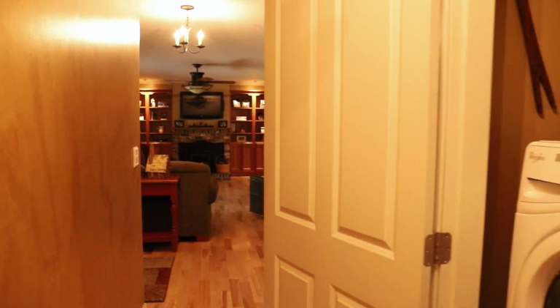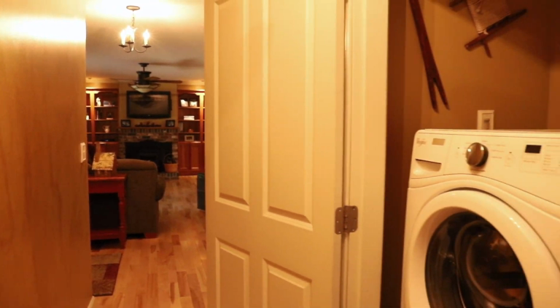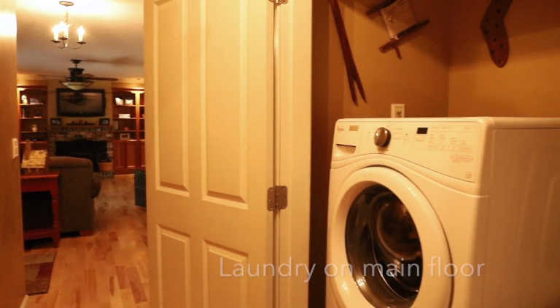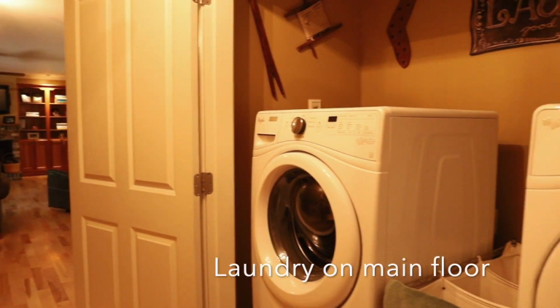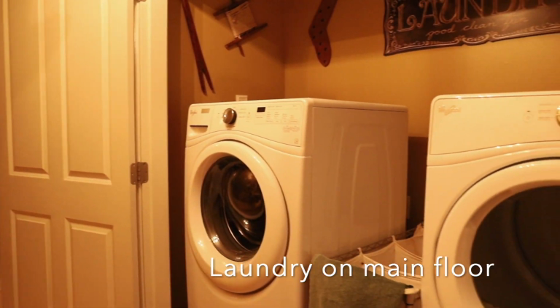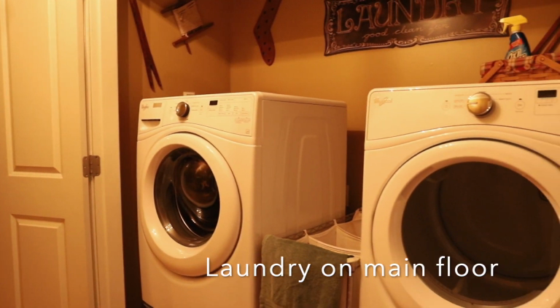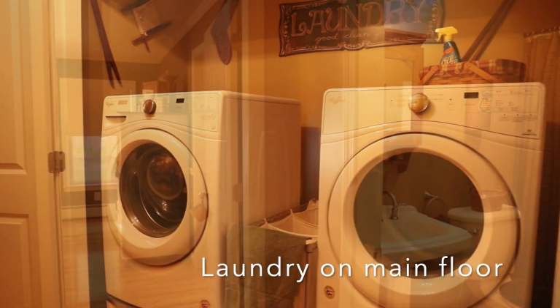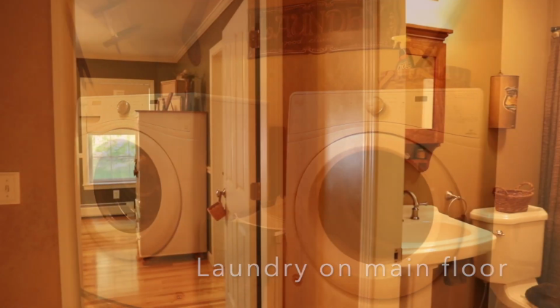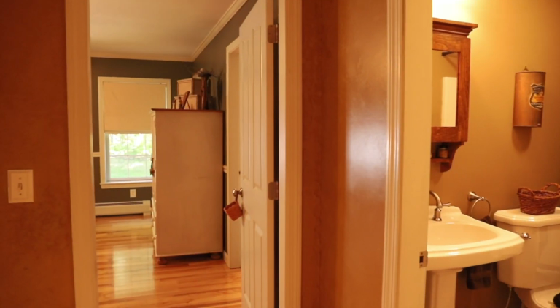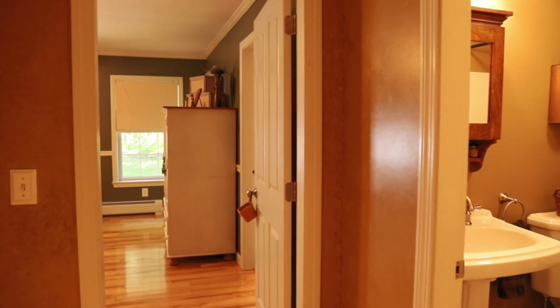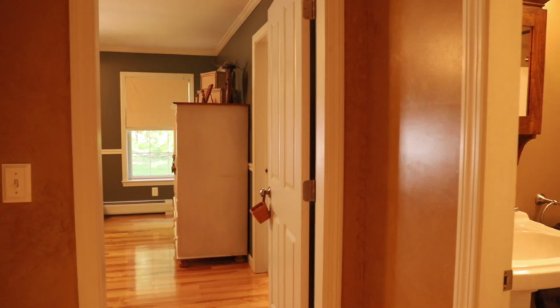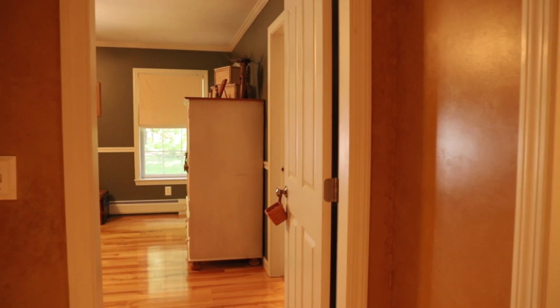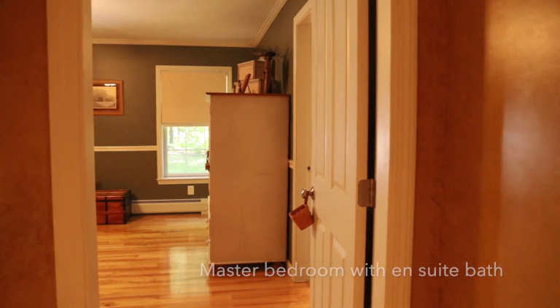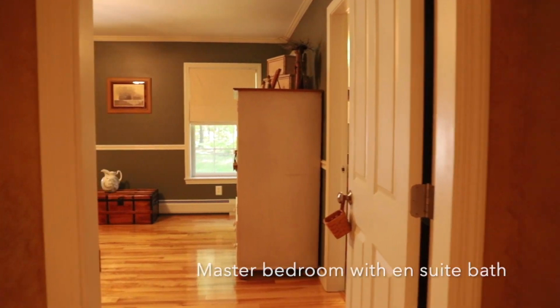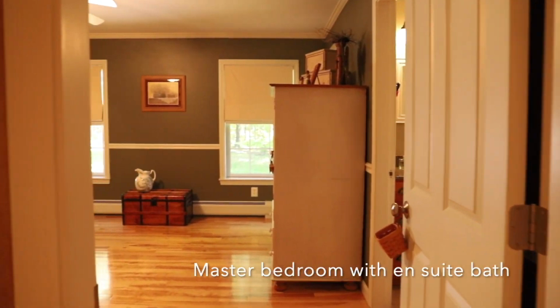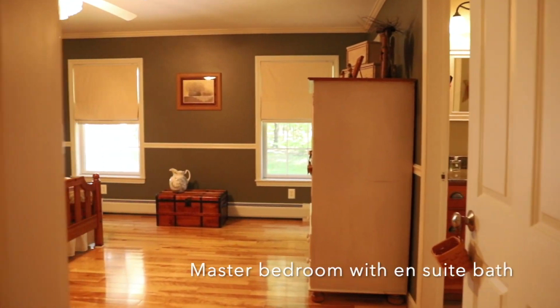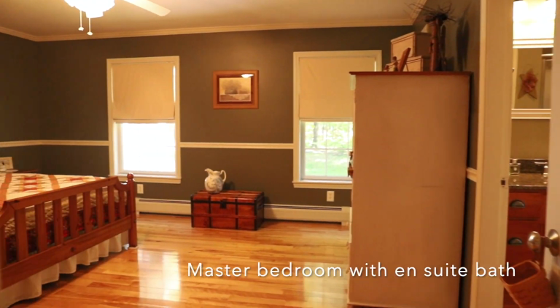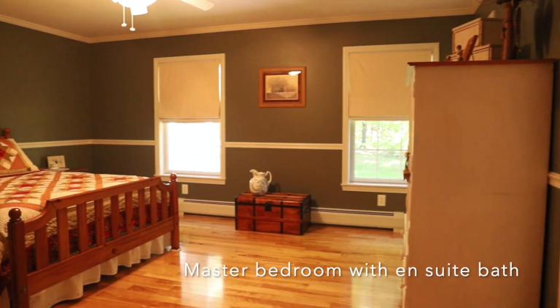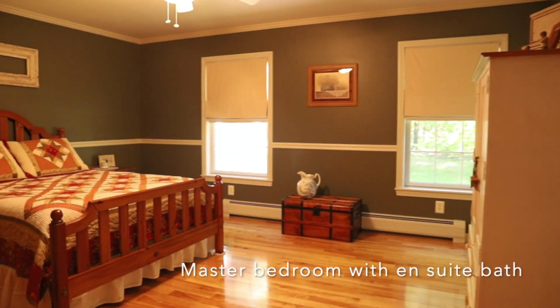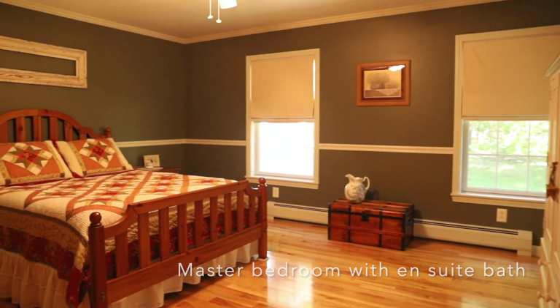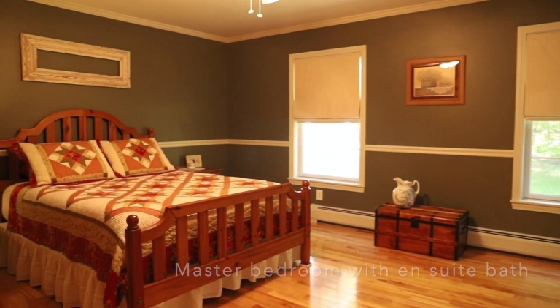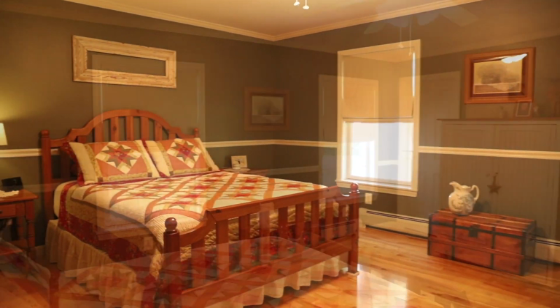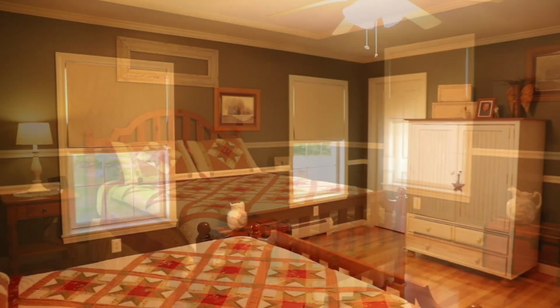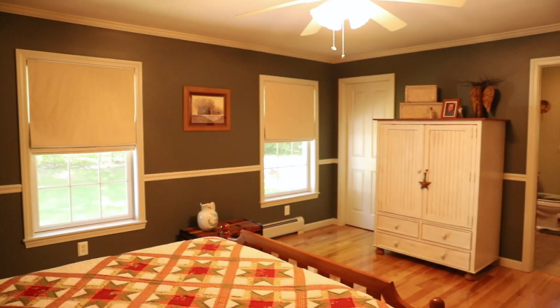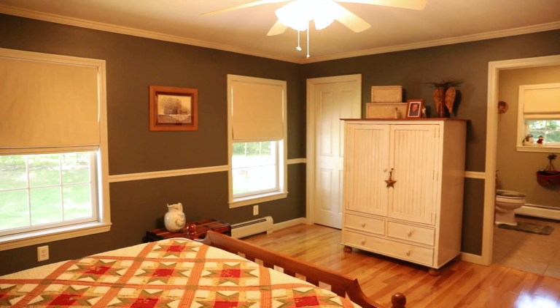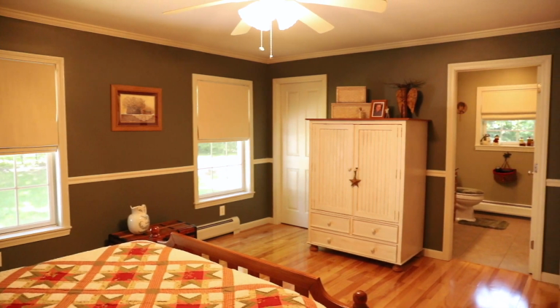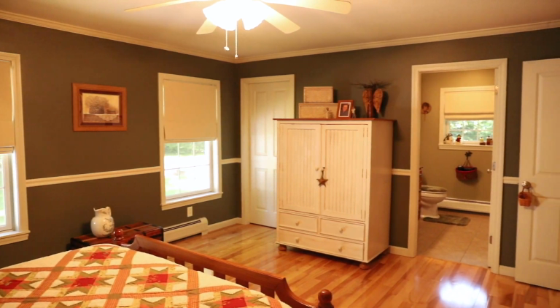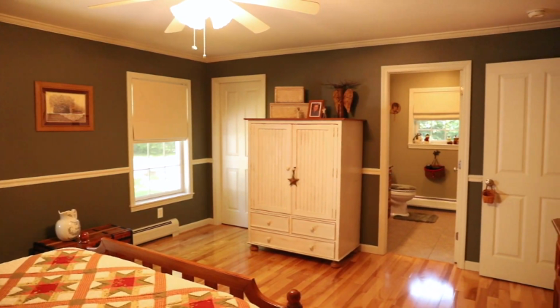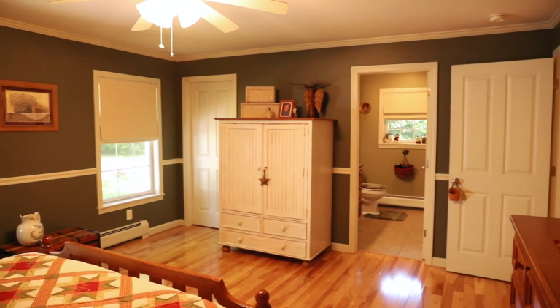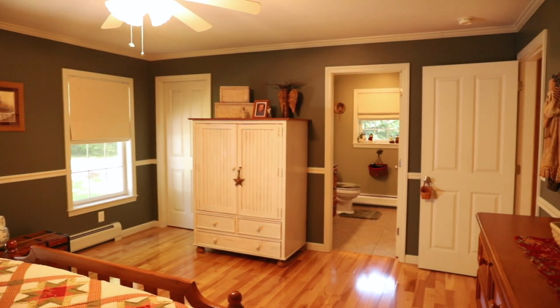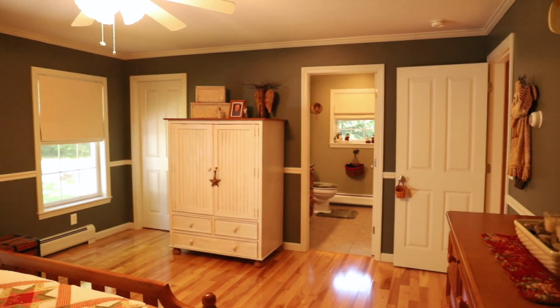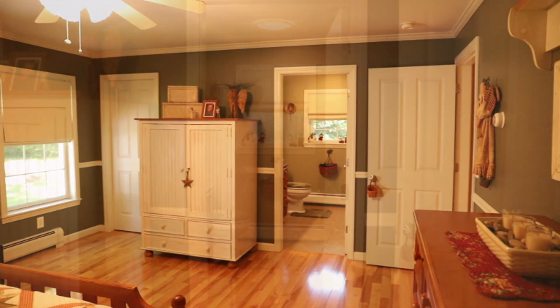The ease of one-level living is enjoyed in this home, with laundry on the main floor in the hallway, as well as a master with an ensuite bath and two additional bedrooms with another full bathroom.